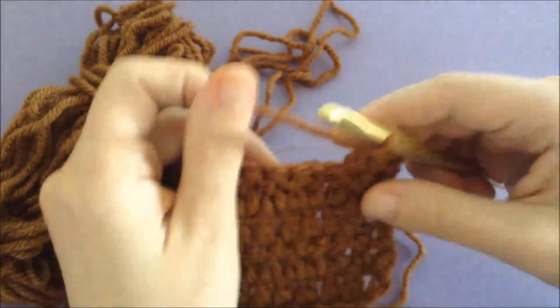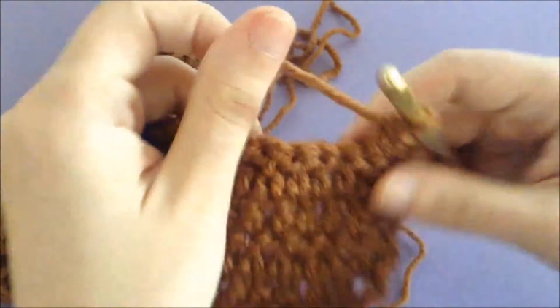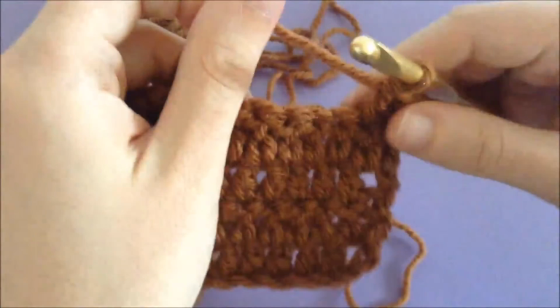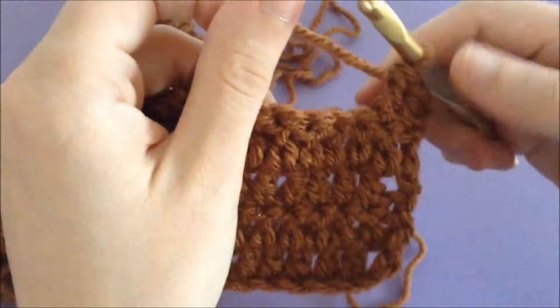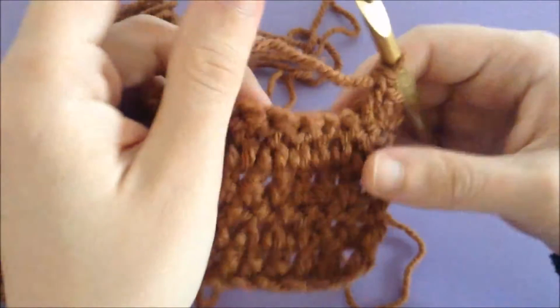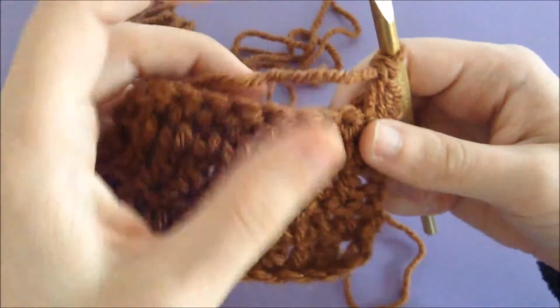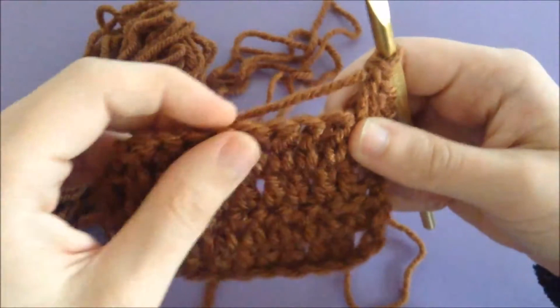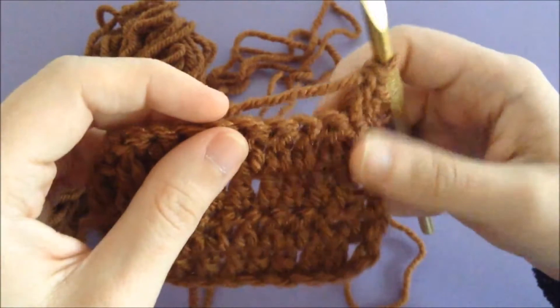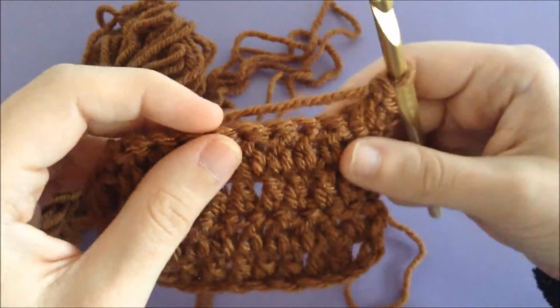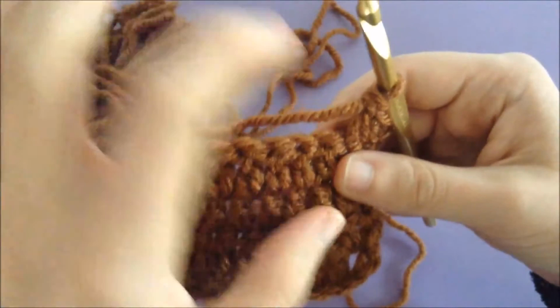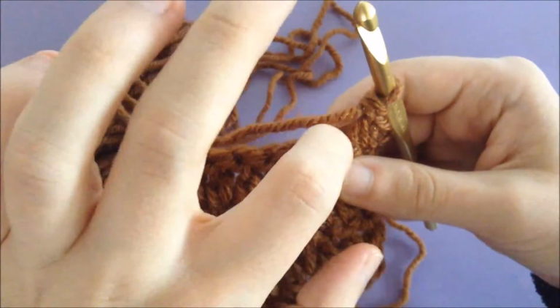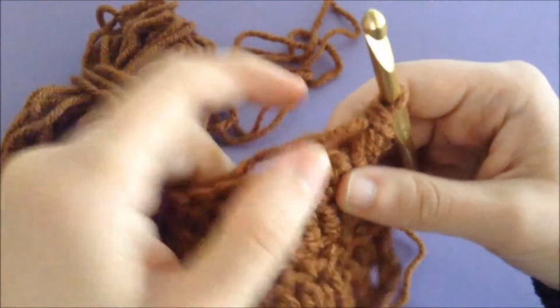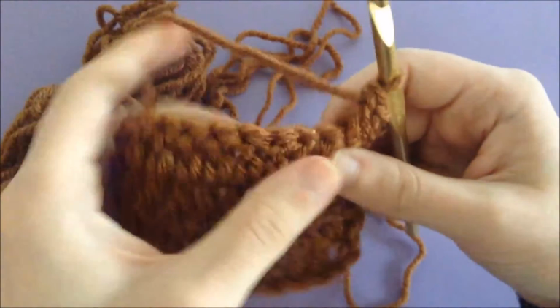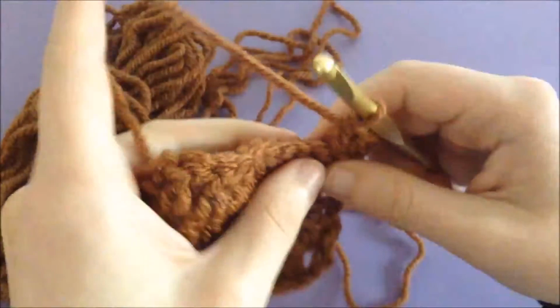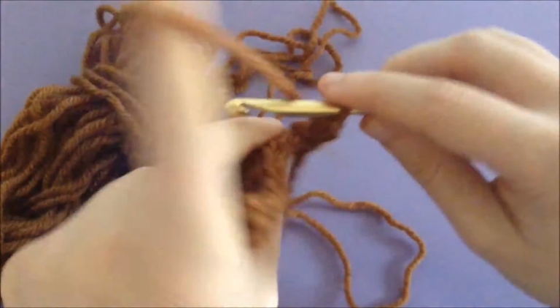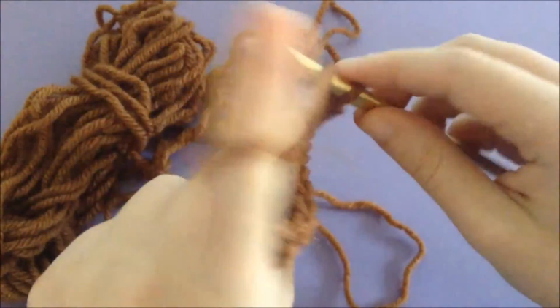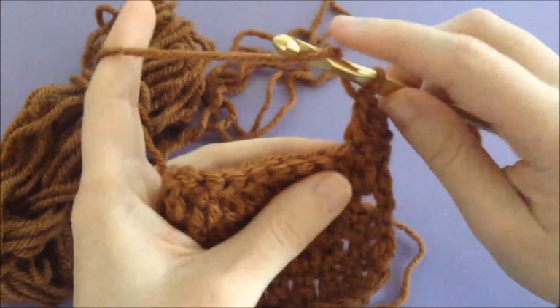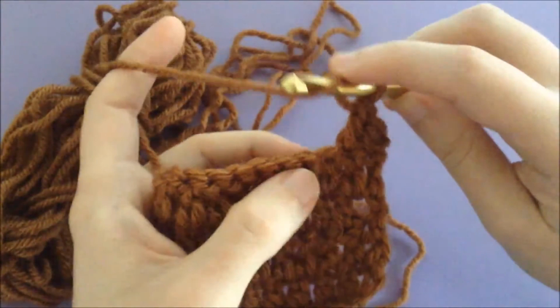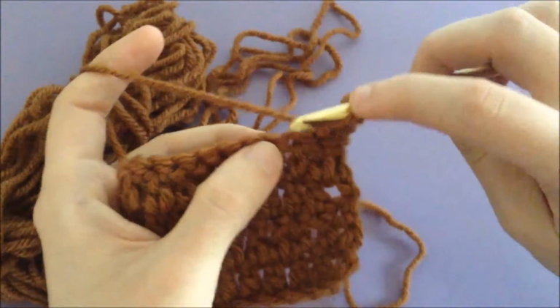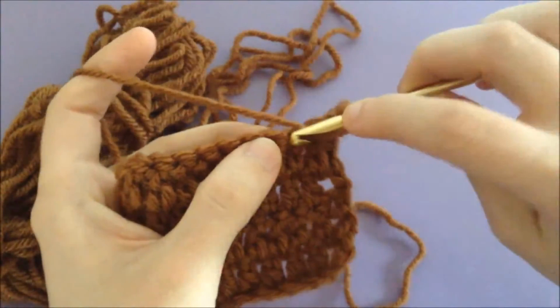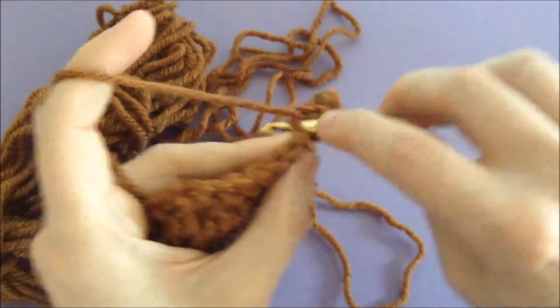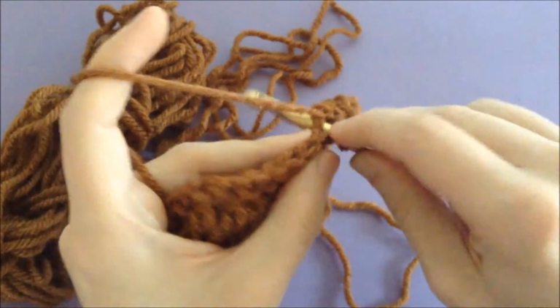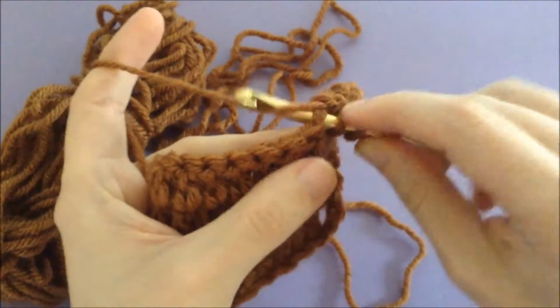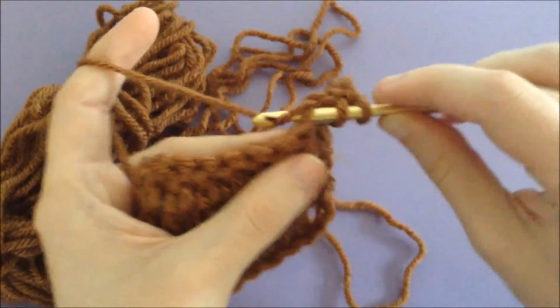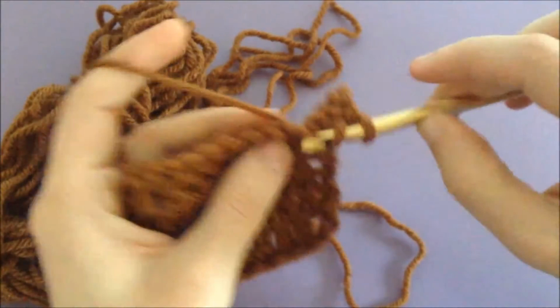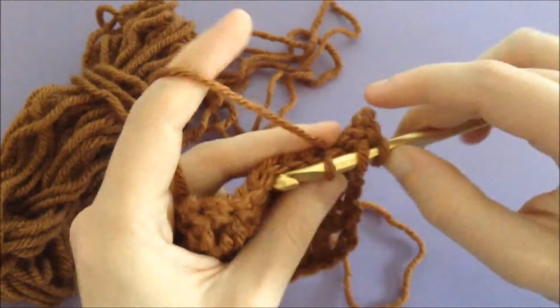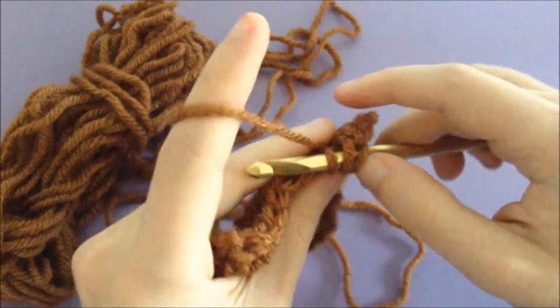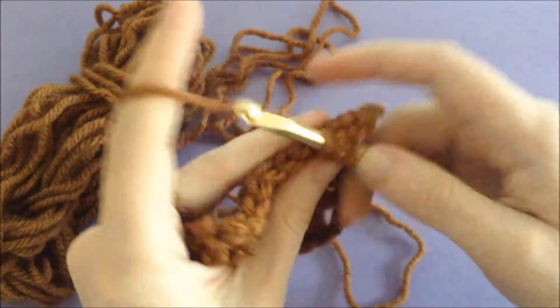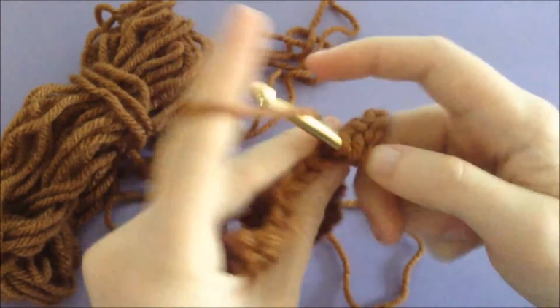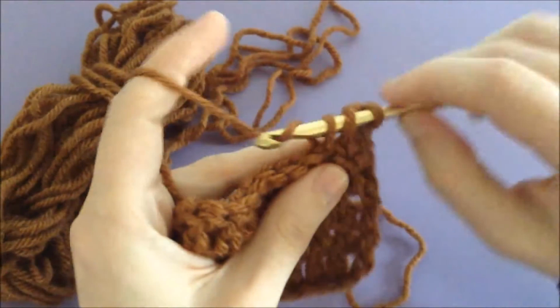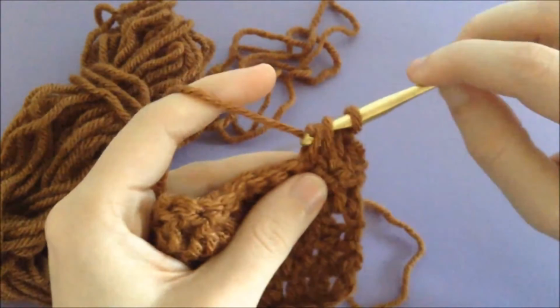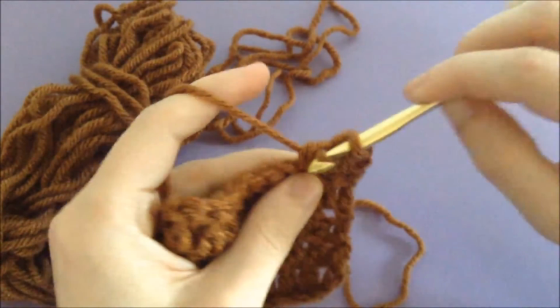What you're gonna do — you have your stitch that you're gonna do your double decrease in. You're going to yarn over, go into the stitch, draw up a loop, and then you're going to draw through two loops.